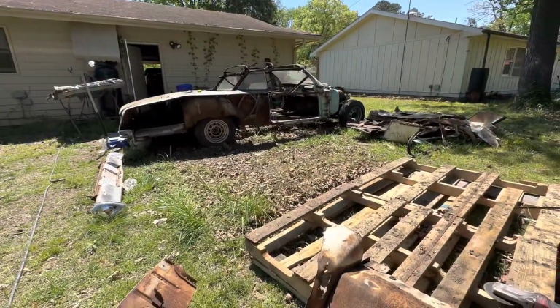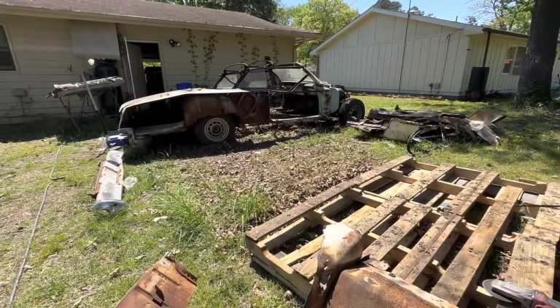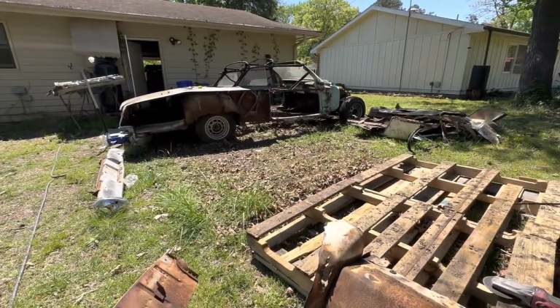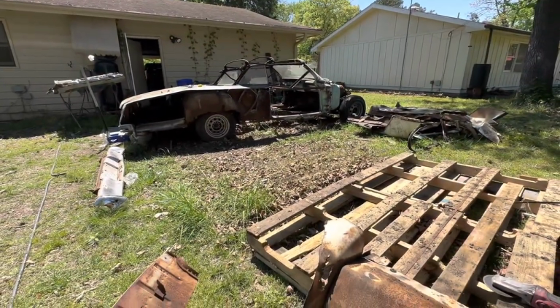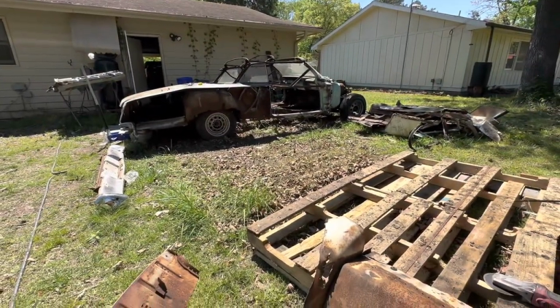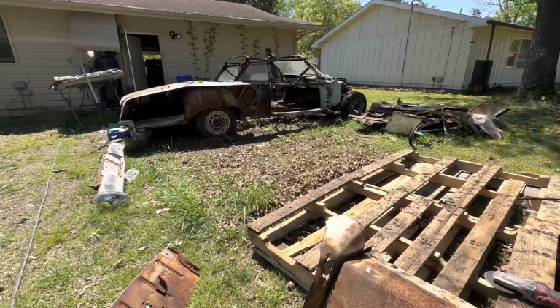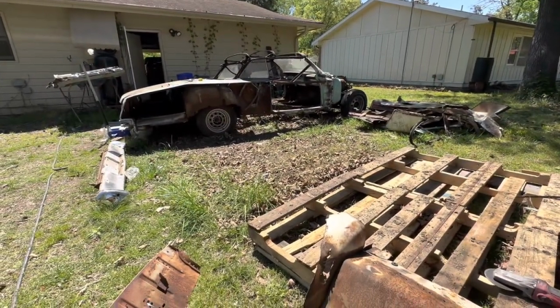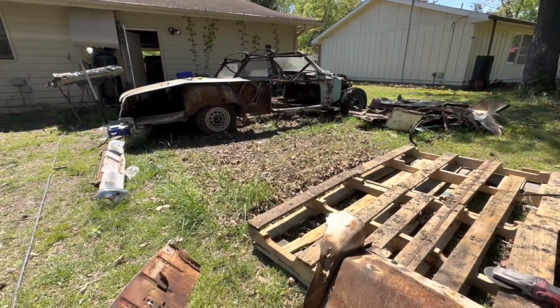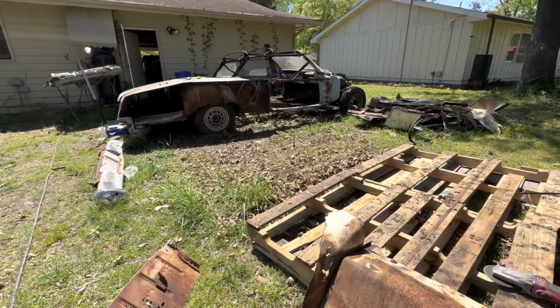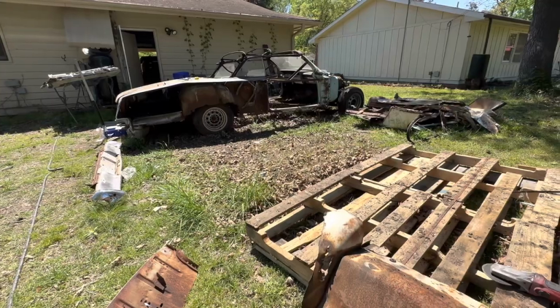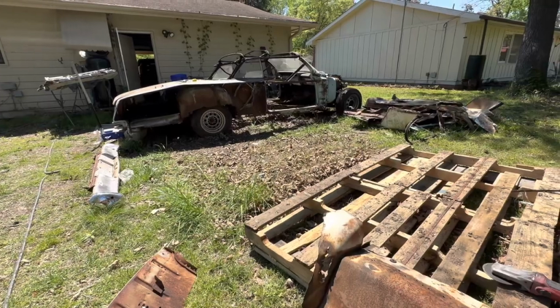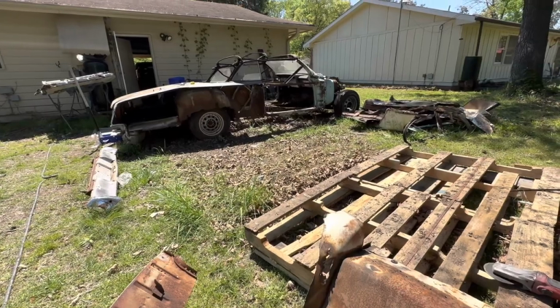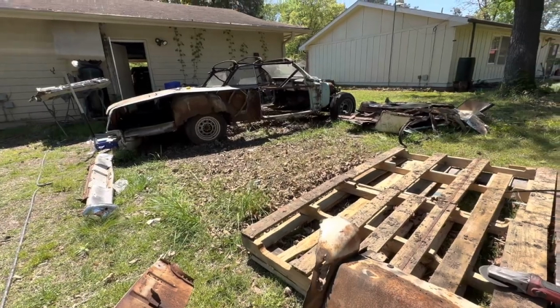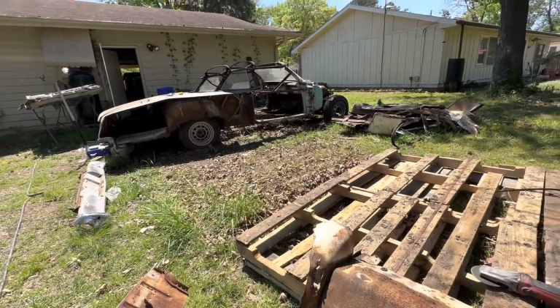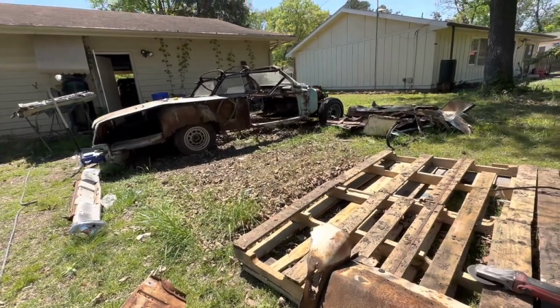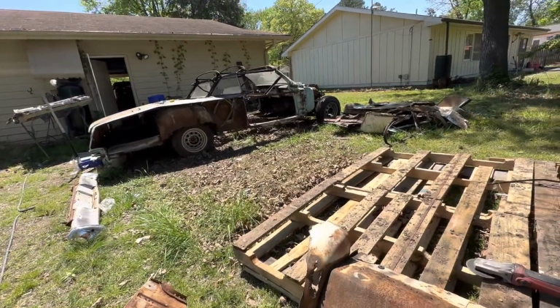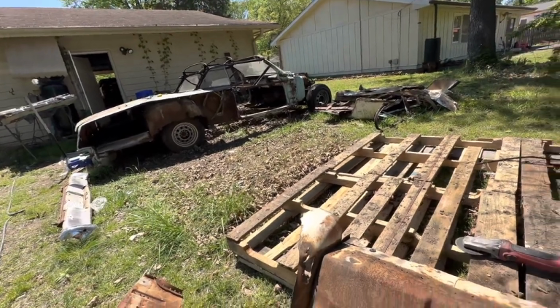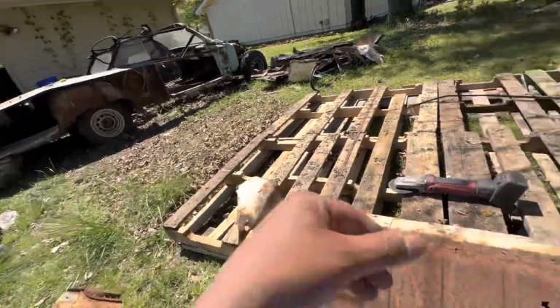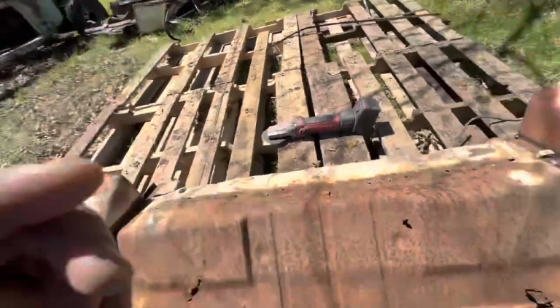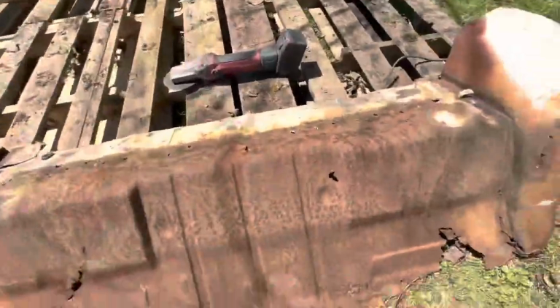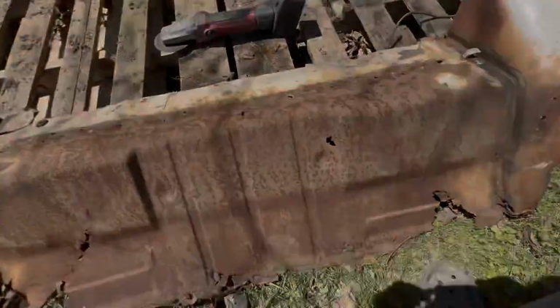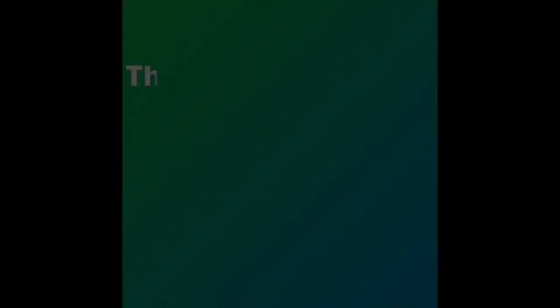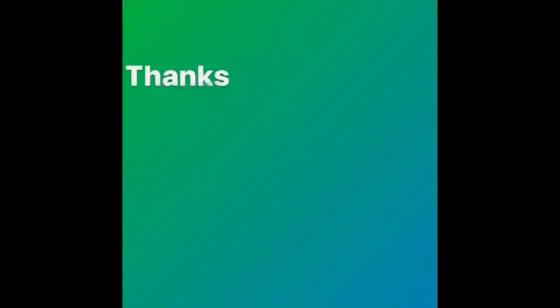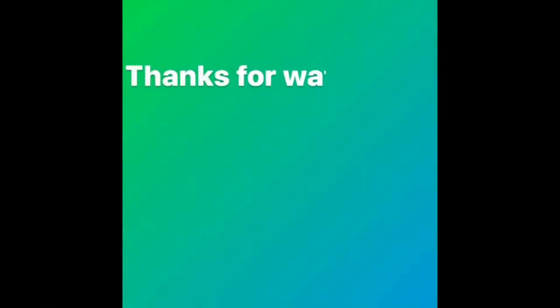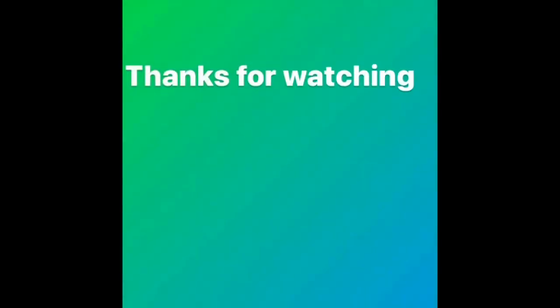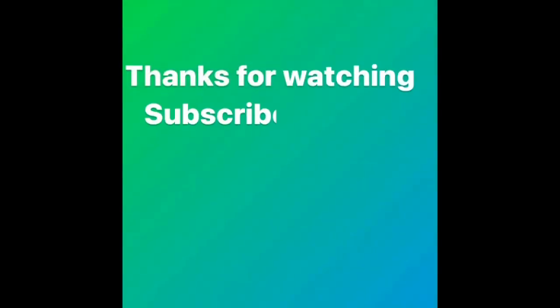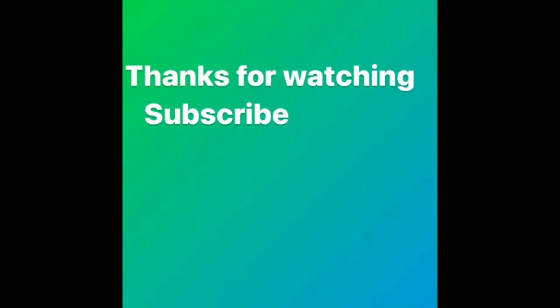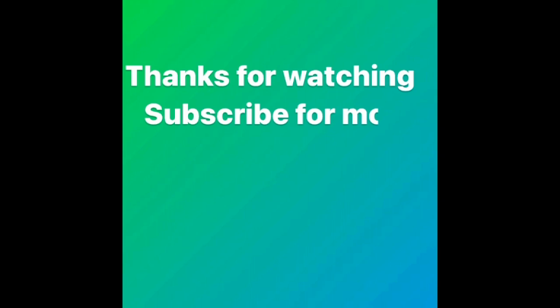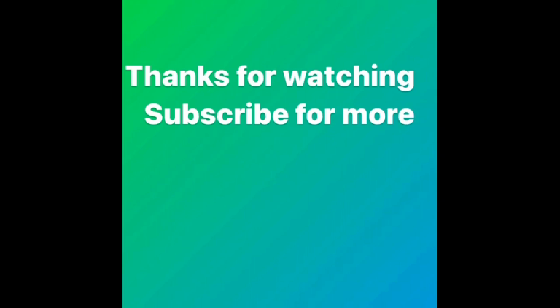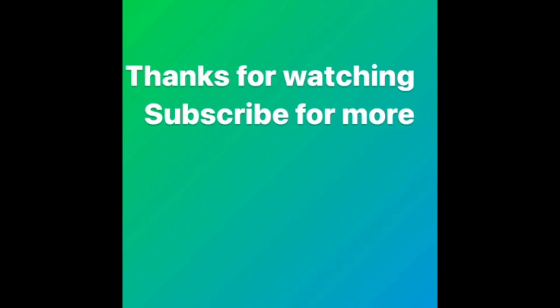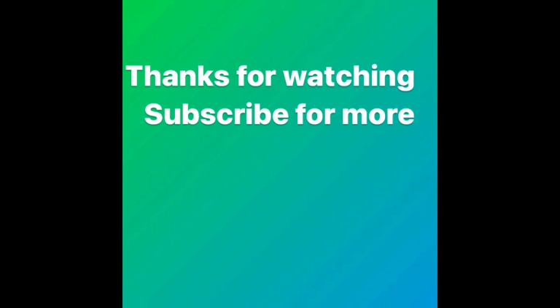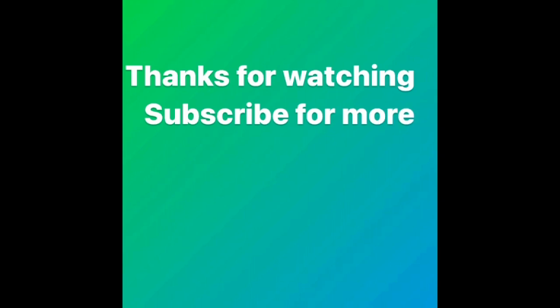Look at that rack sitting on top of that glass like that. Convertible. Convertible. Thank you so much.